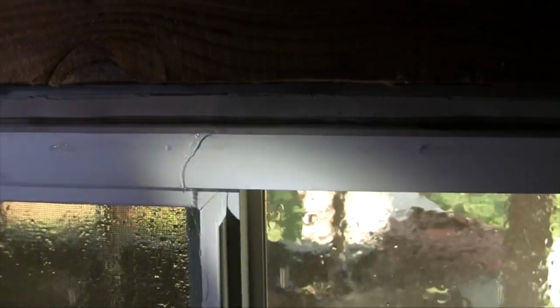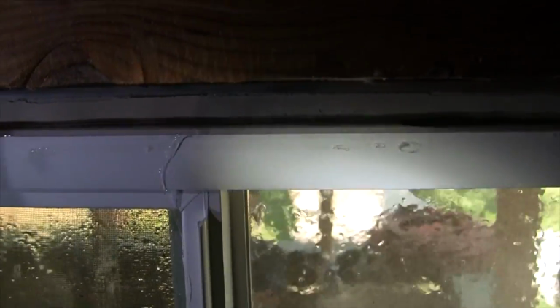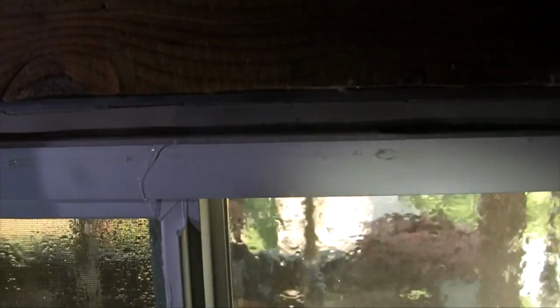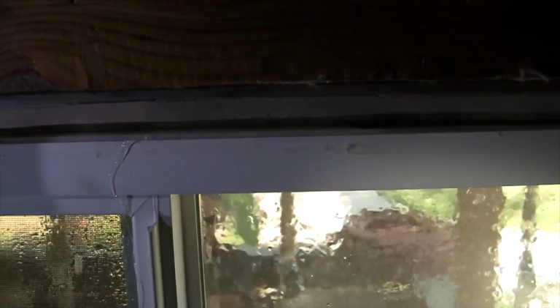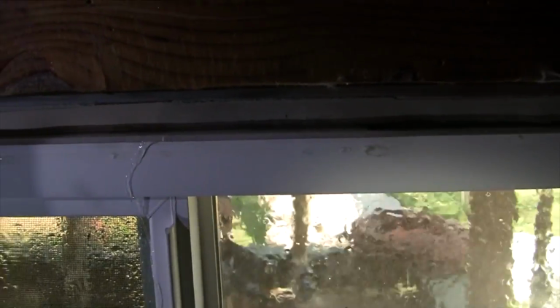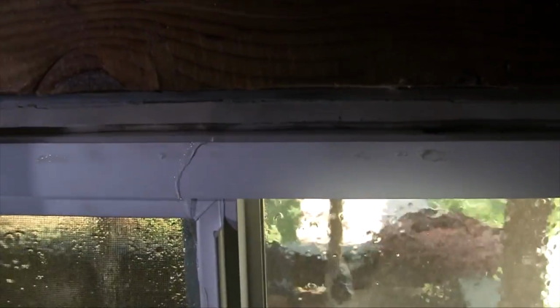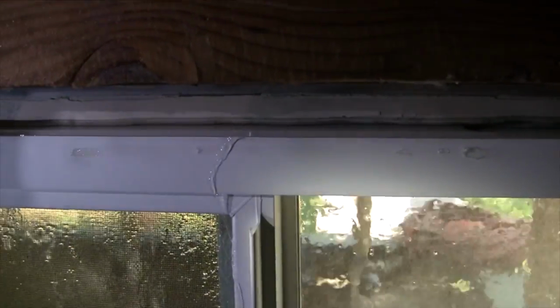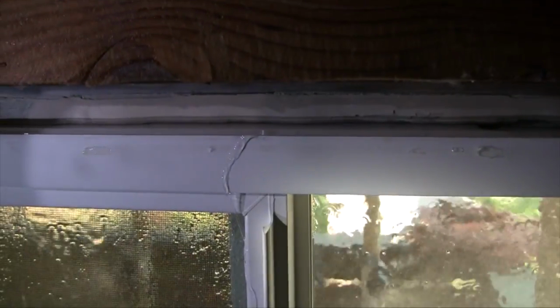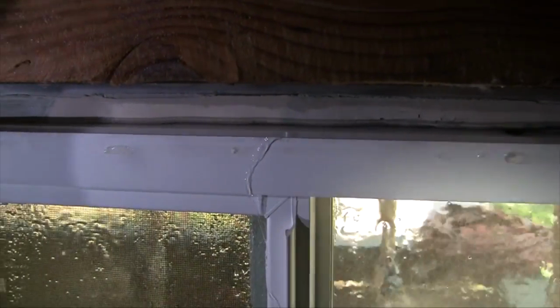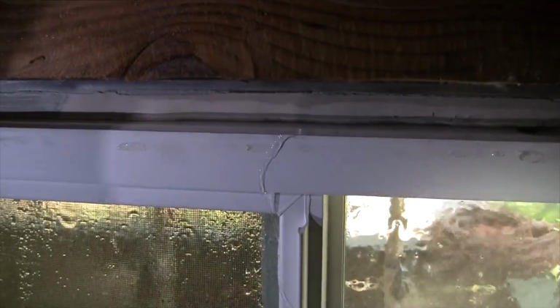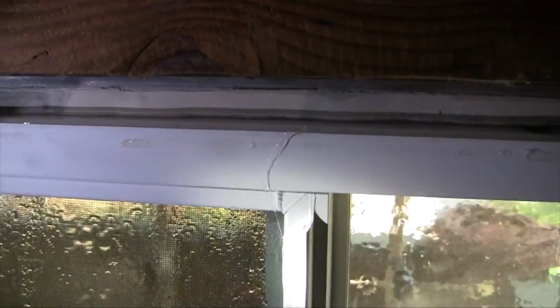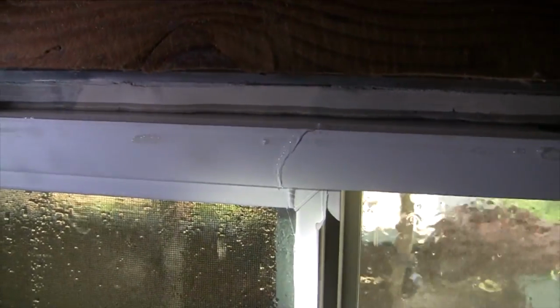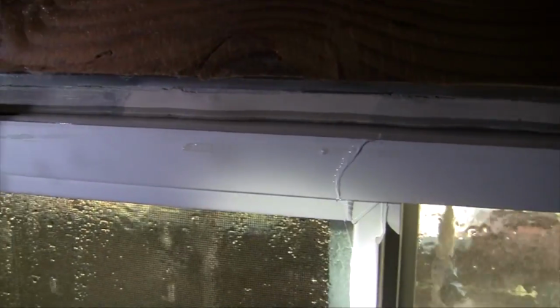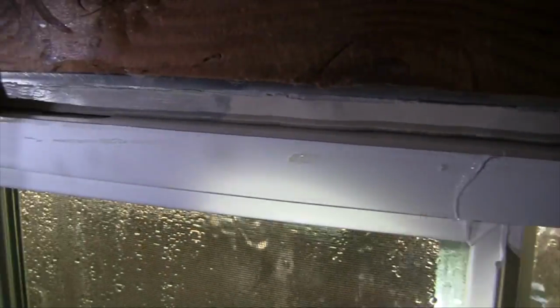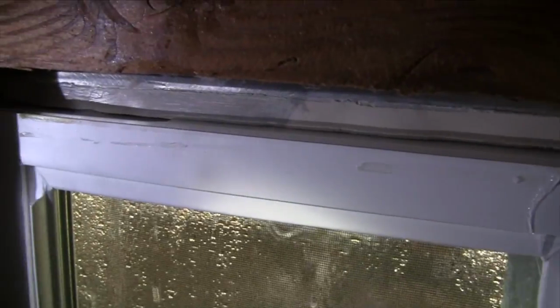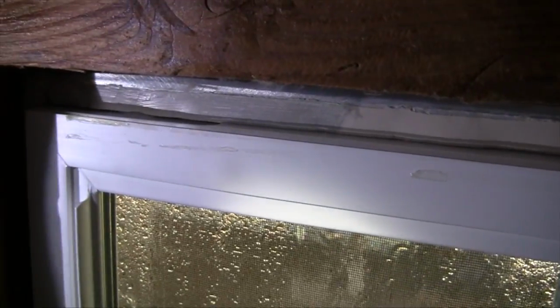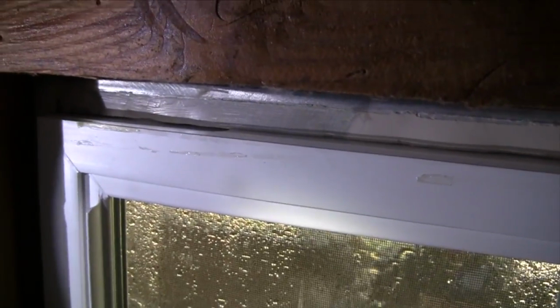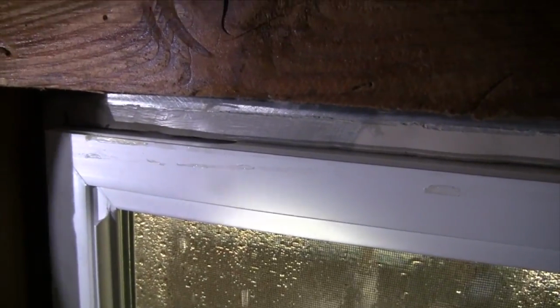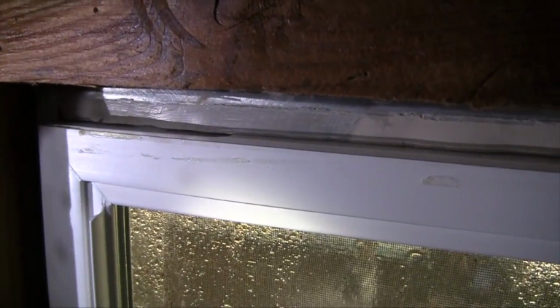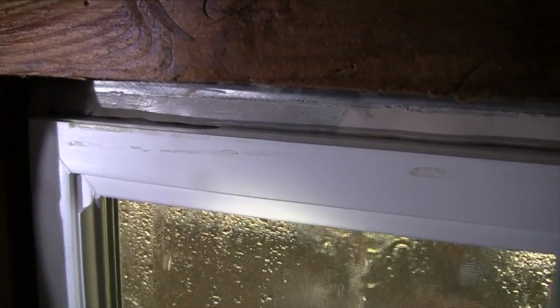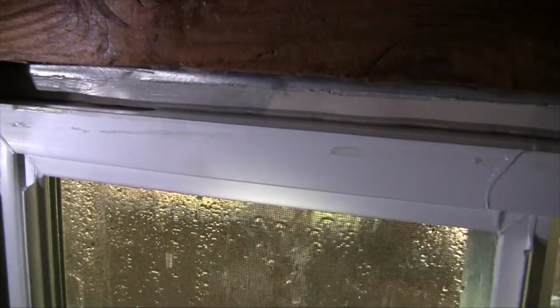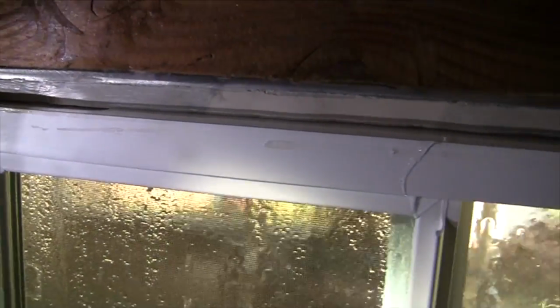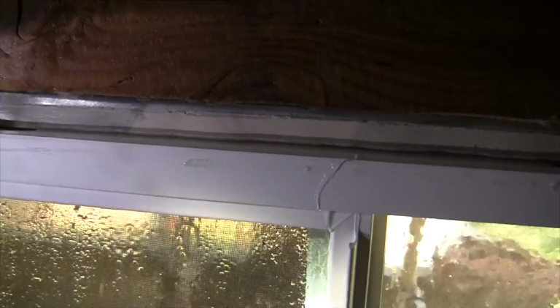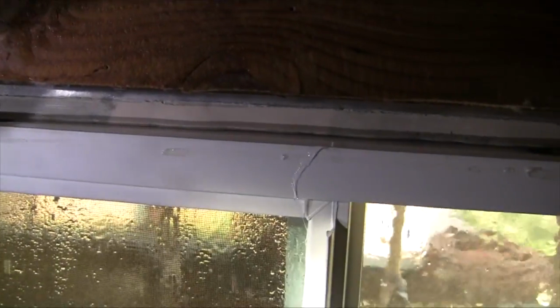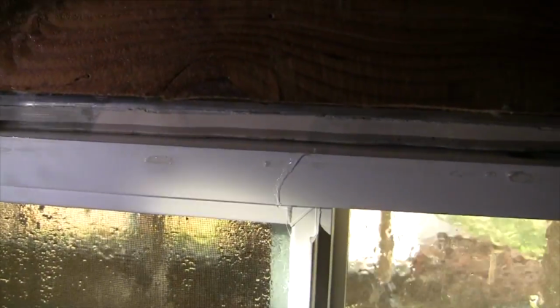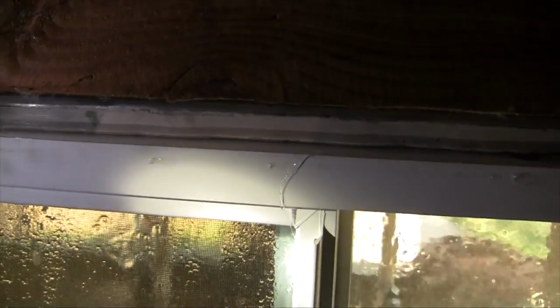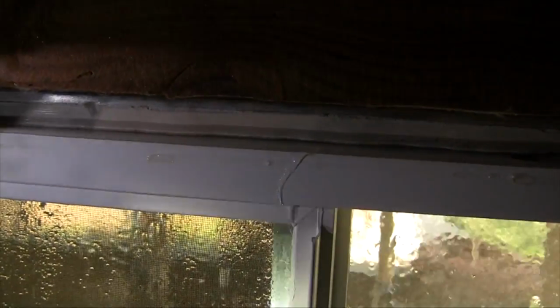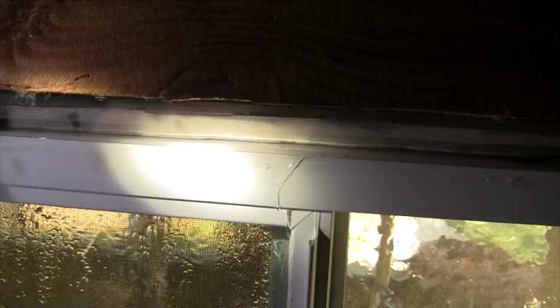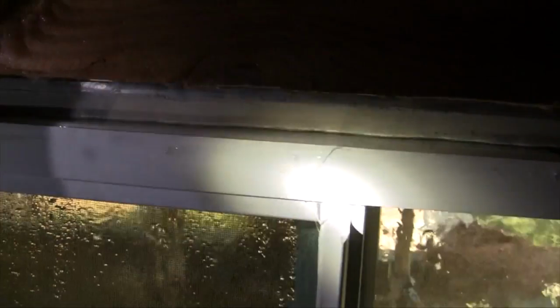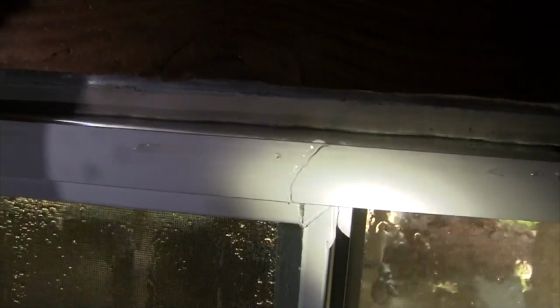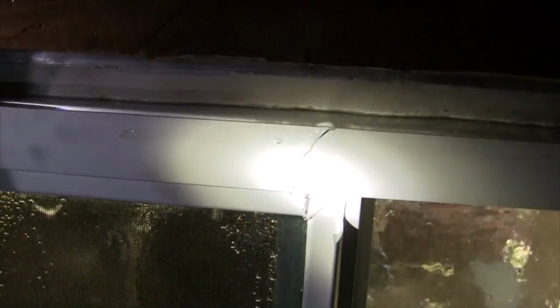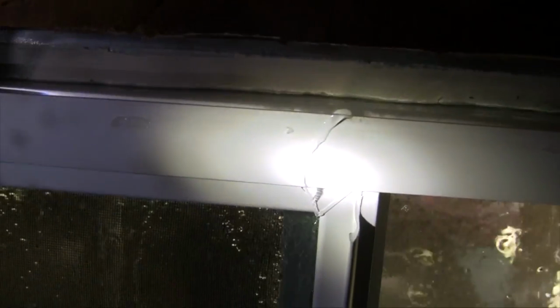Water is coming over the top of the new window, and this is because we don't have enough sealant between the flush fin of the retrofit window and the old window.